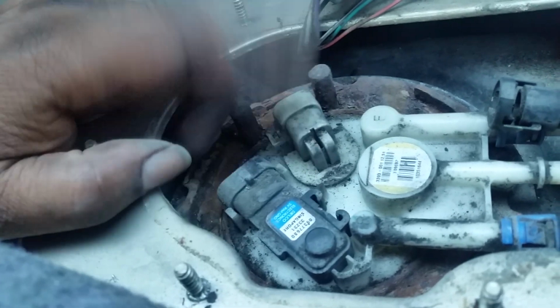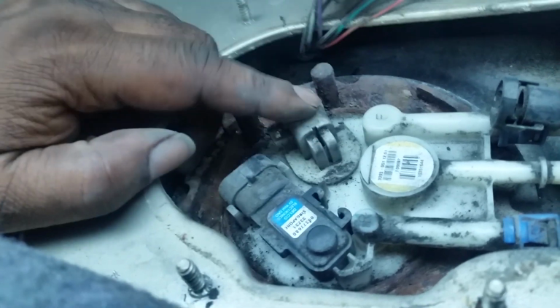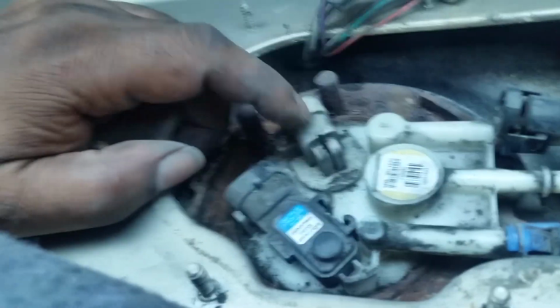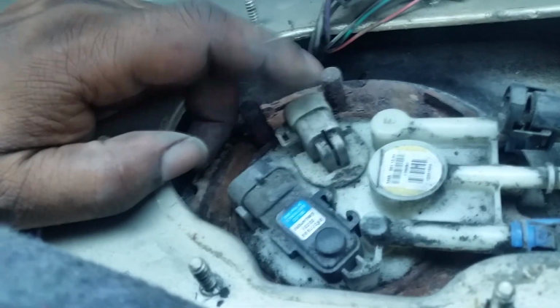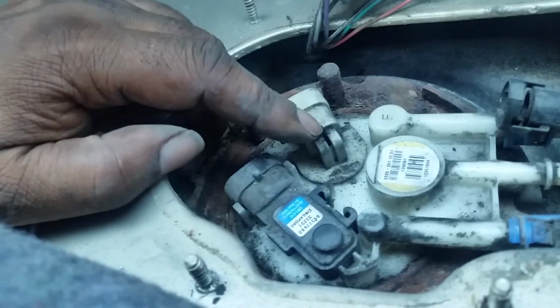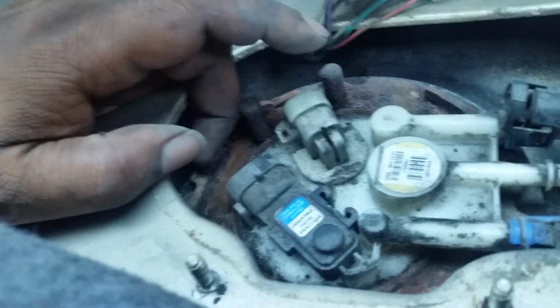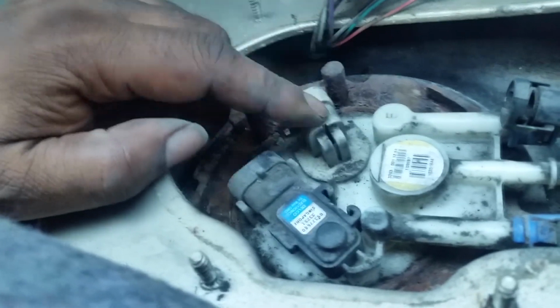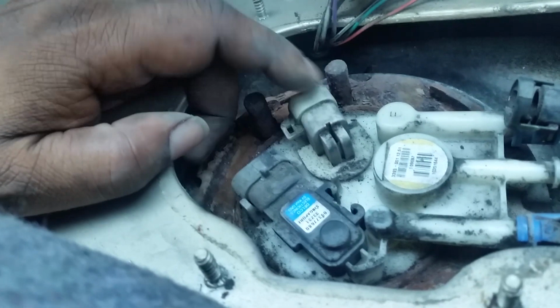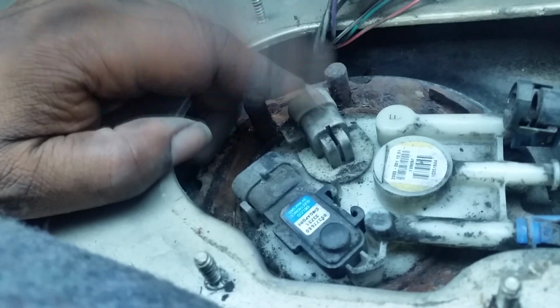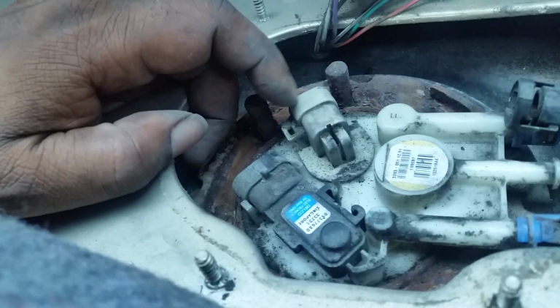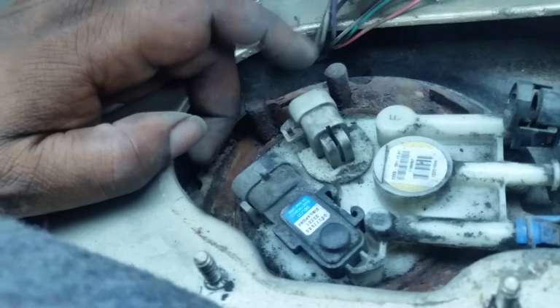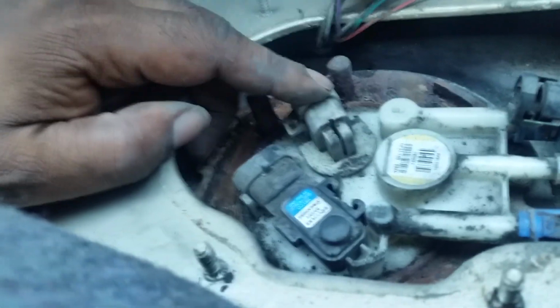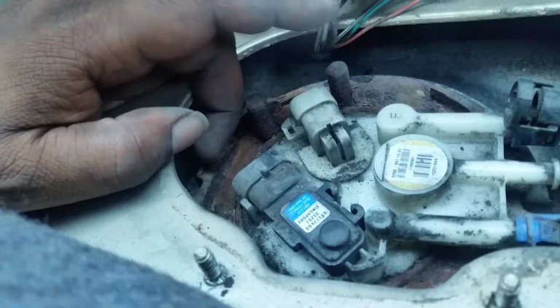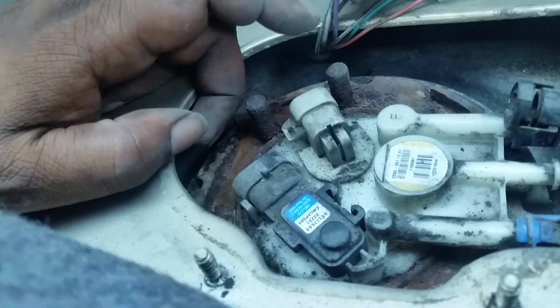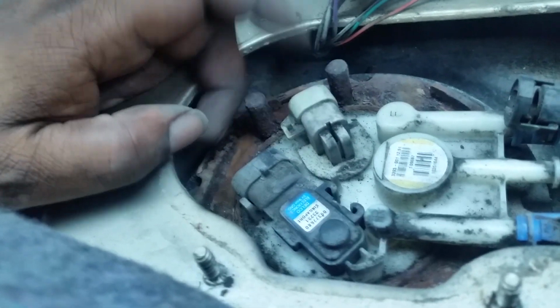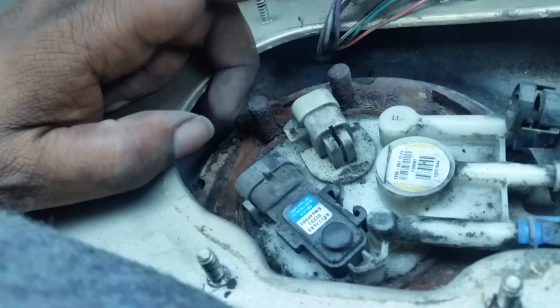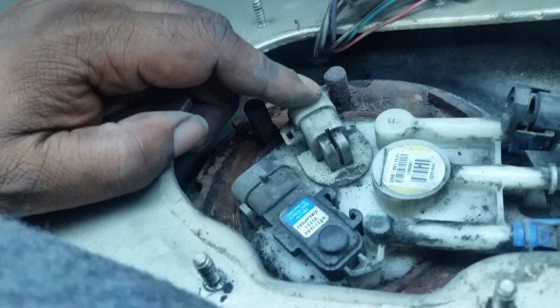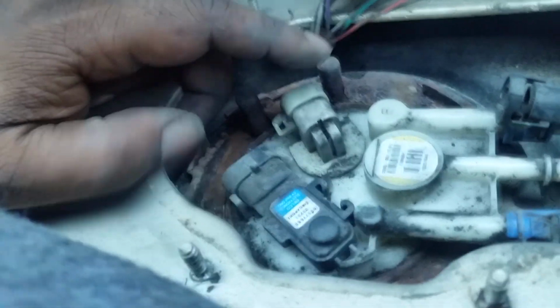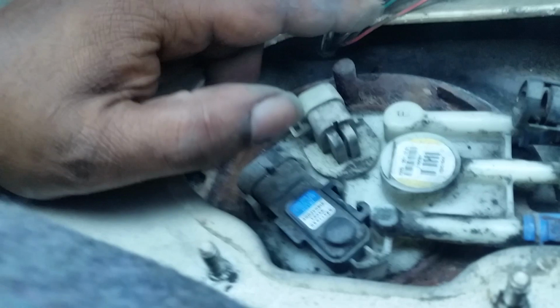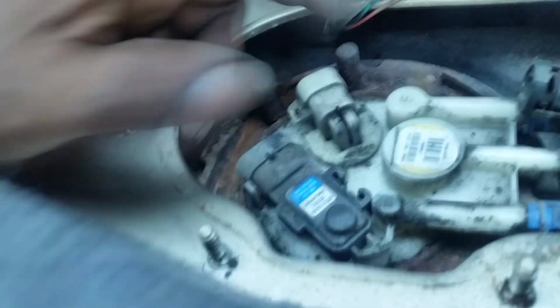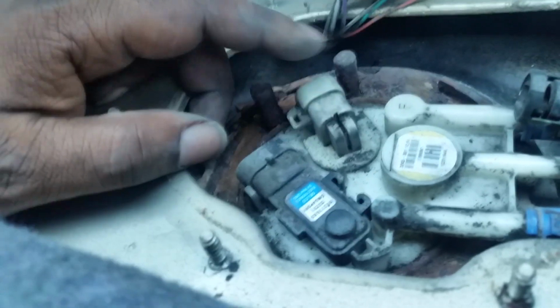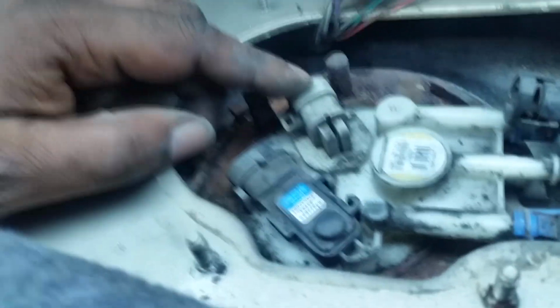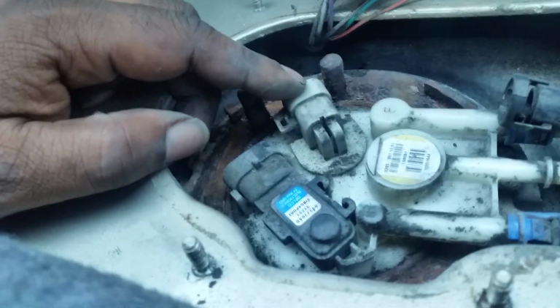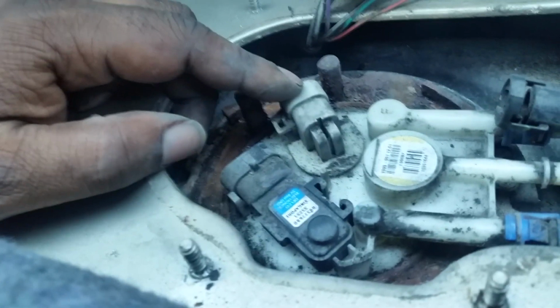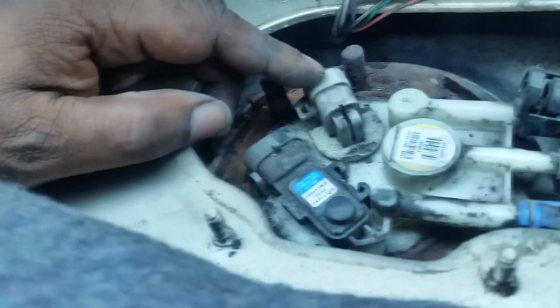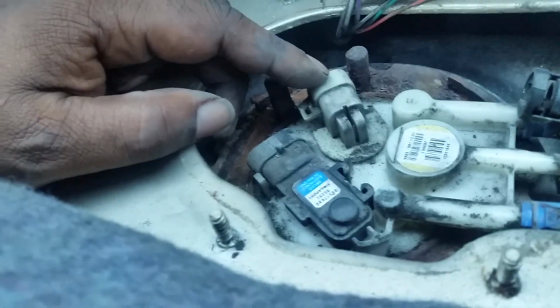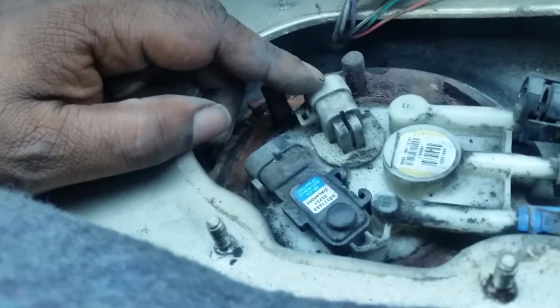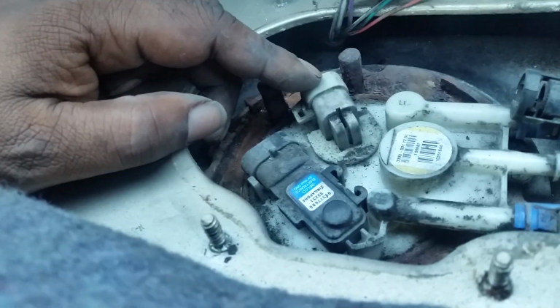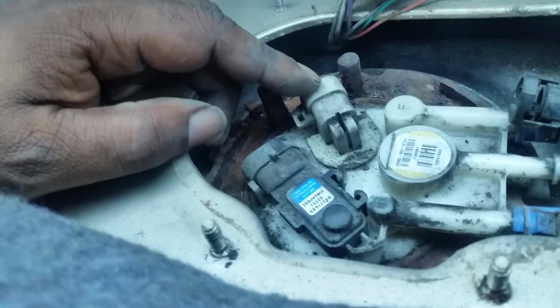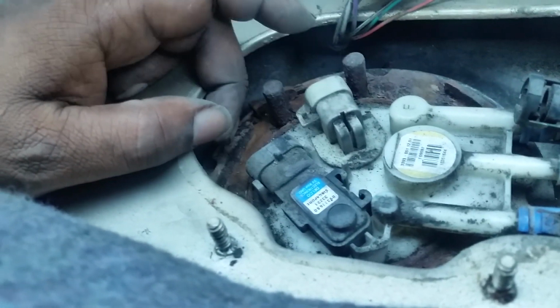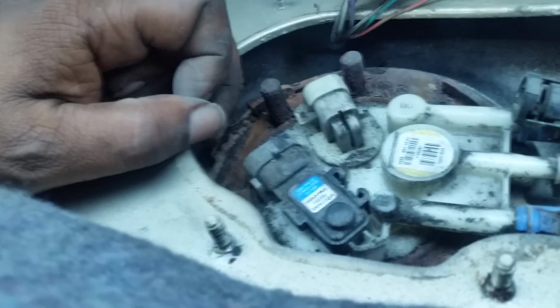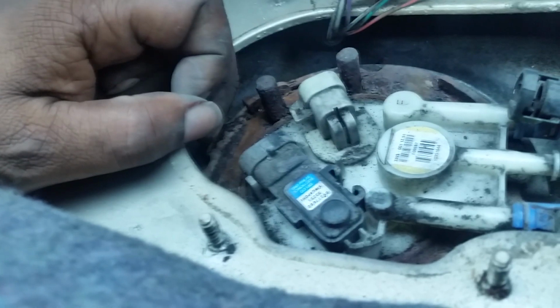I'm going to see if this connector can come off and be reattached to the new pump. If not, I'll have to splice the connections, which I'd rather not do, but I'll see in a couple of seconds.